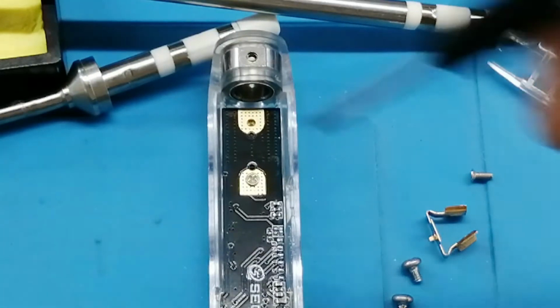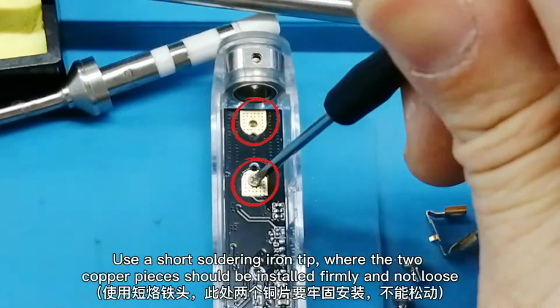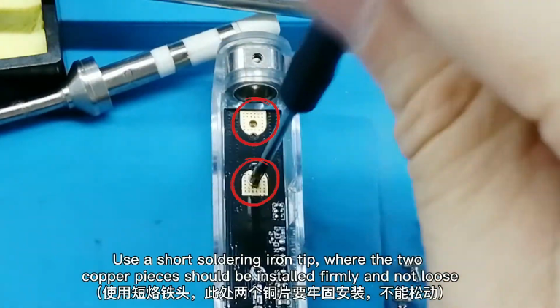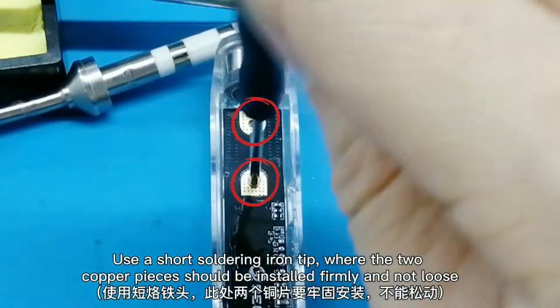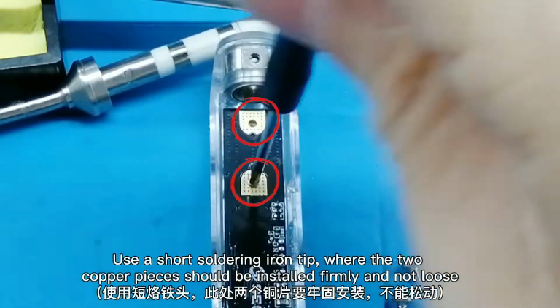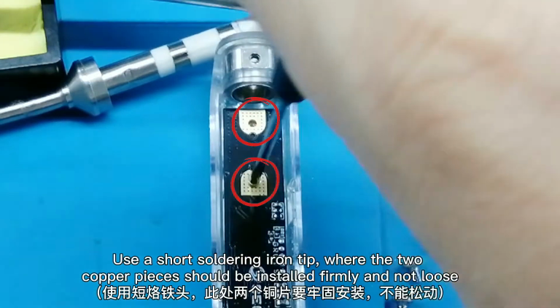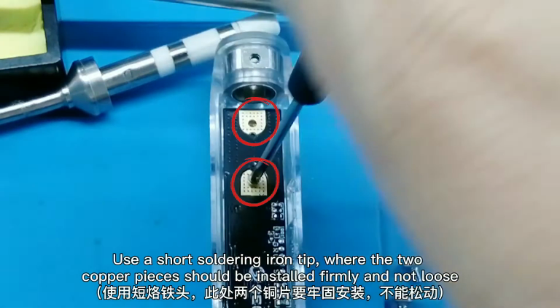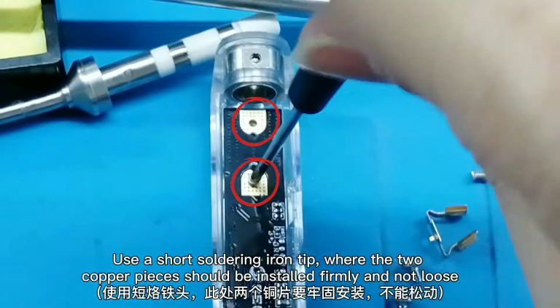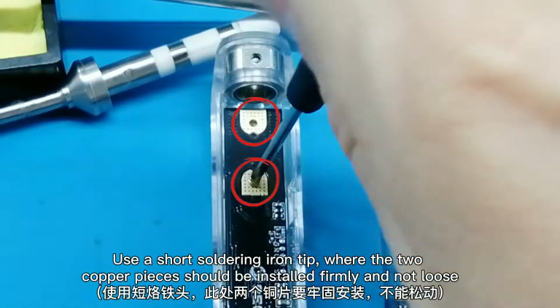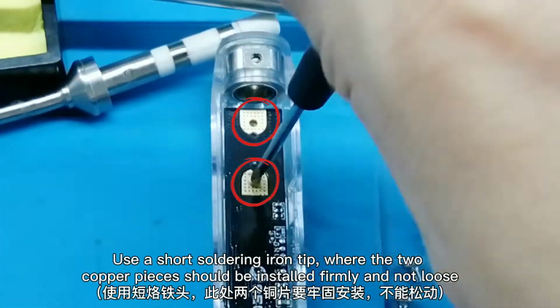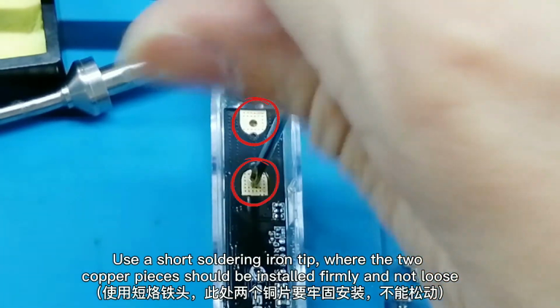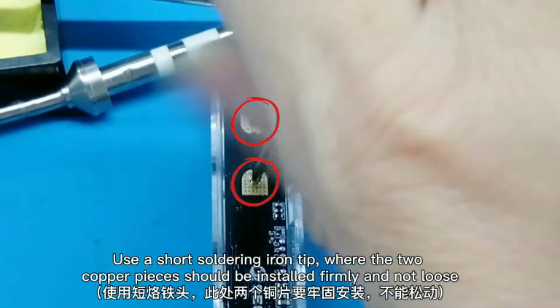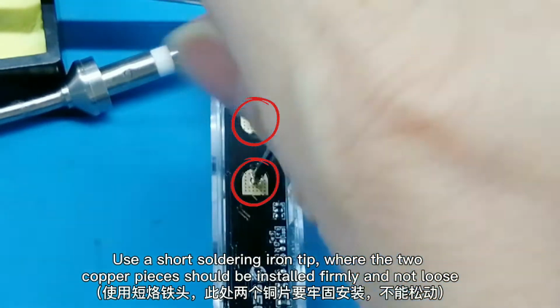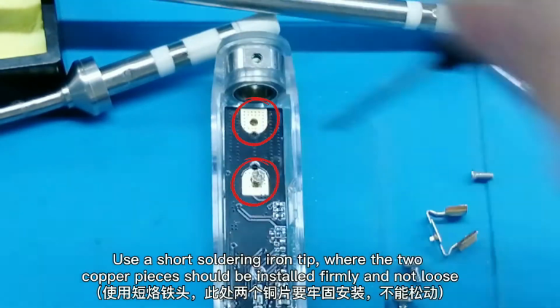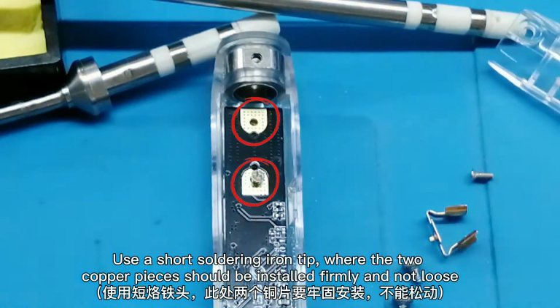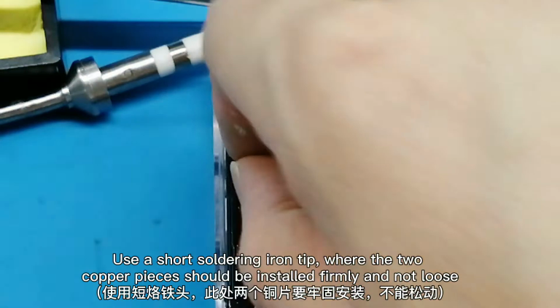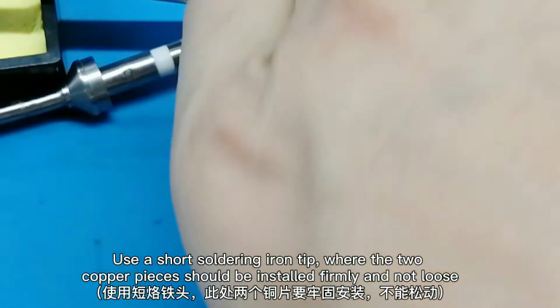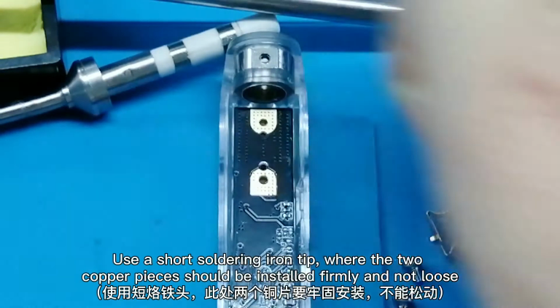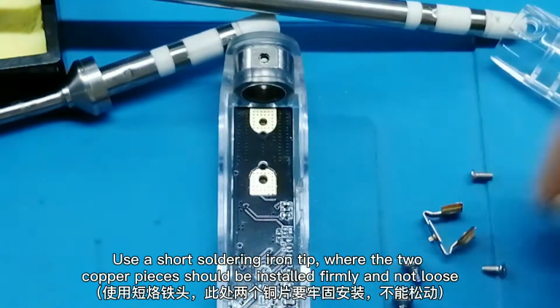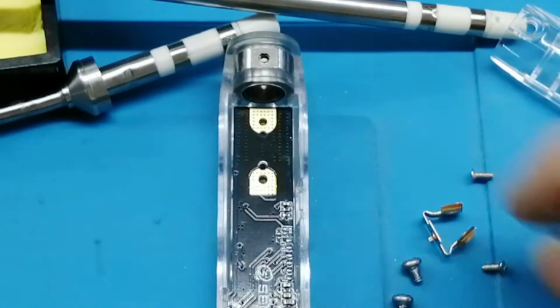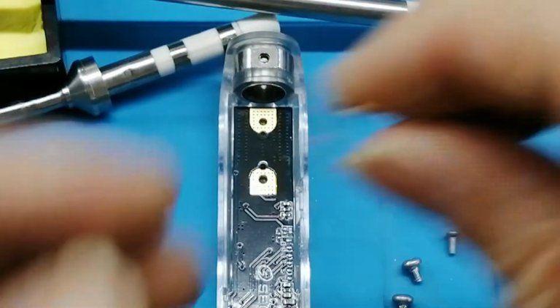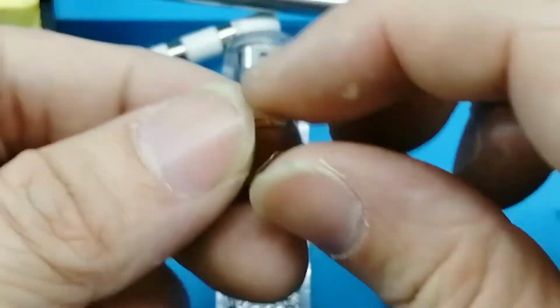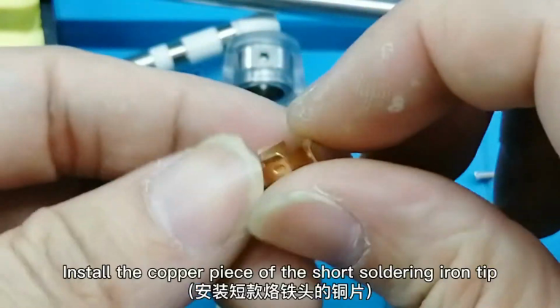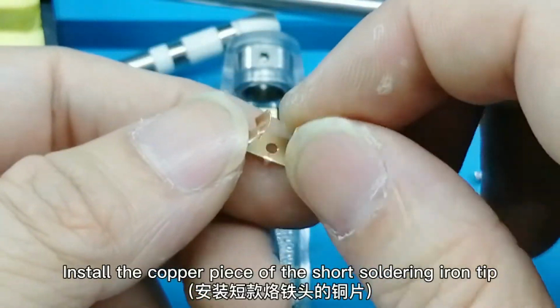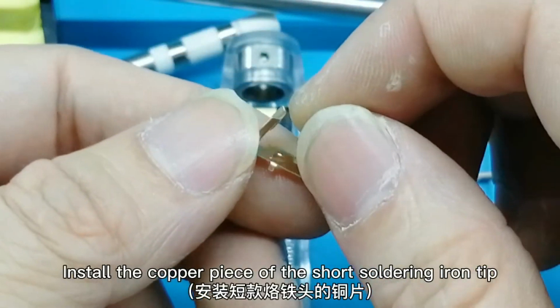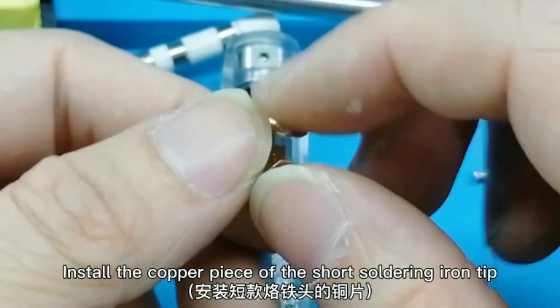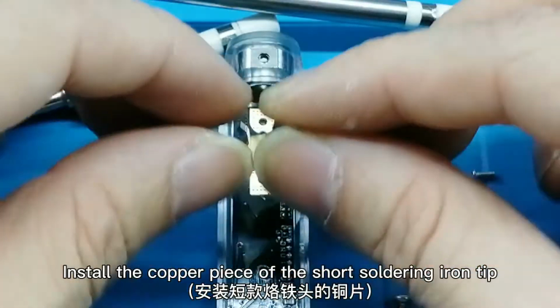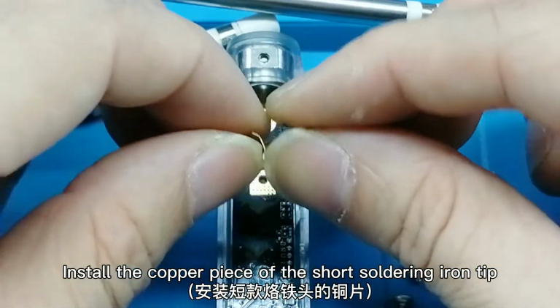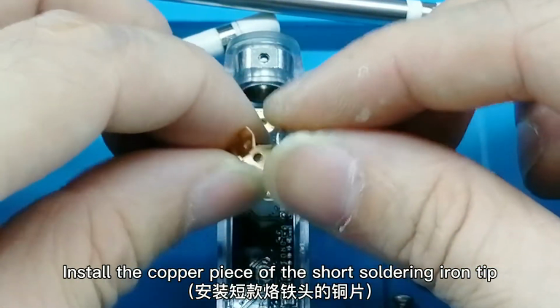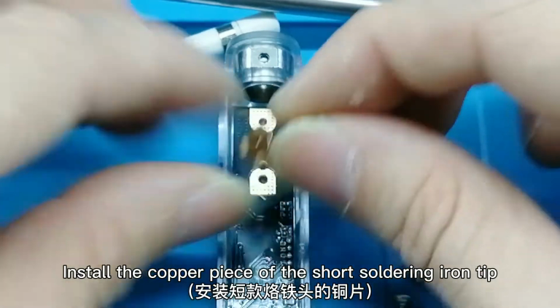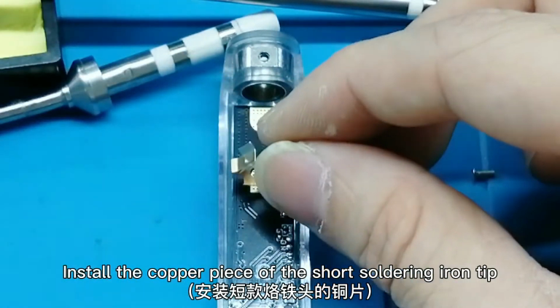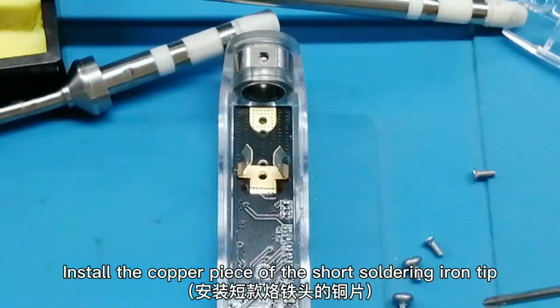Use a short soldering iron tip. The 2 copper pieces should be installed firmly and not loose. Install the copper piece of the short soldering iron tip.